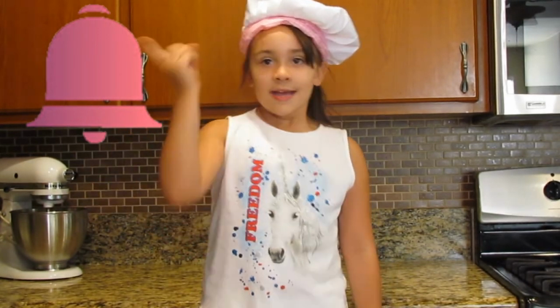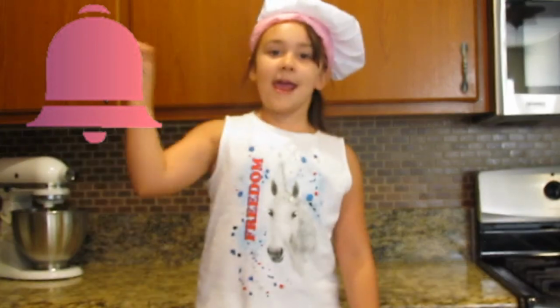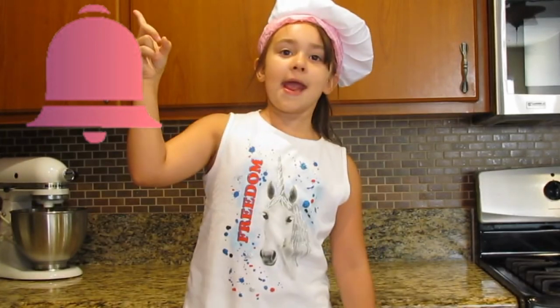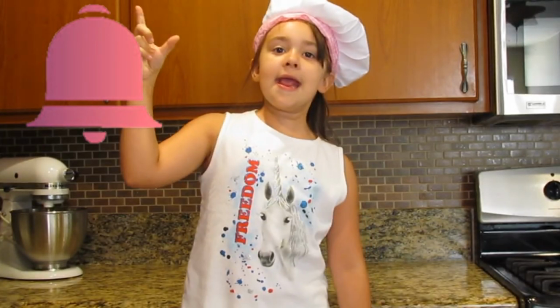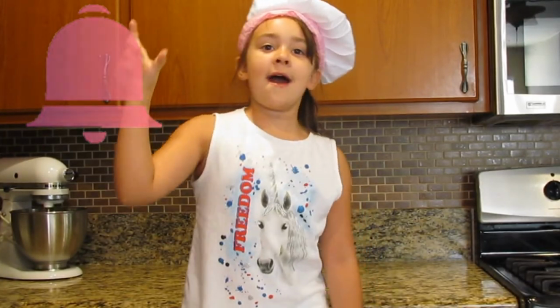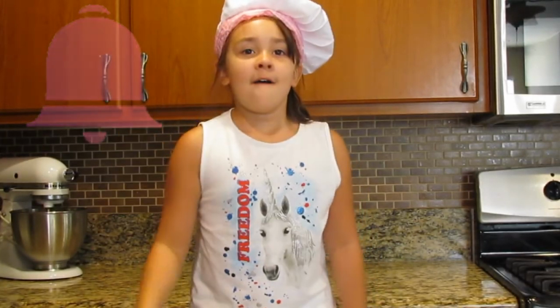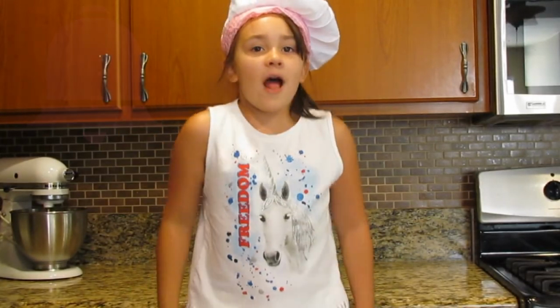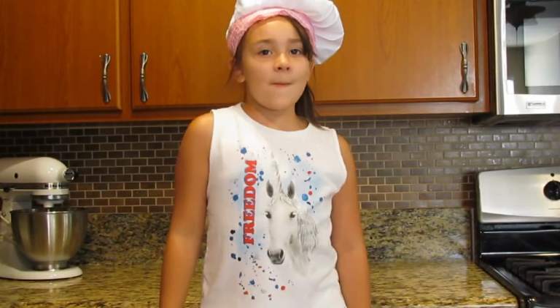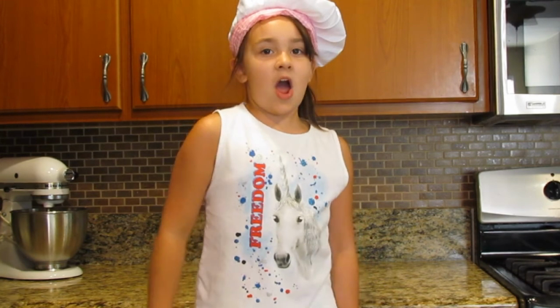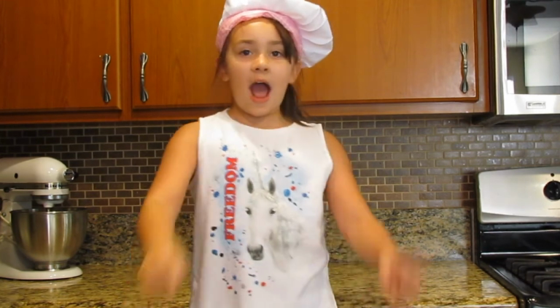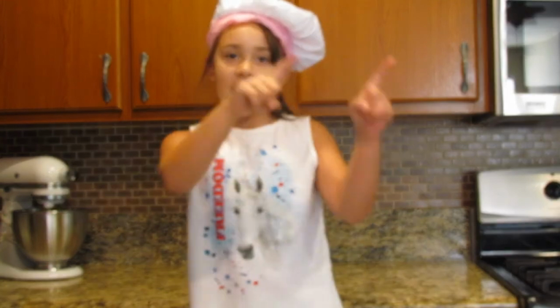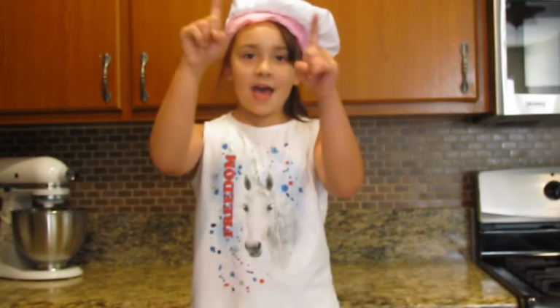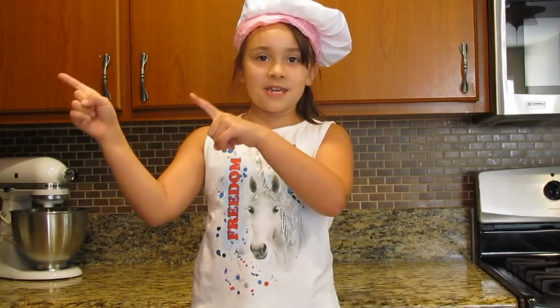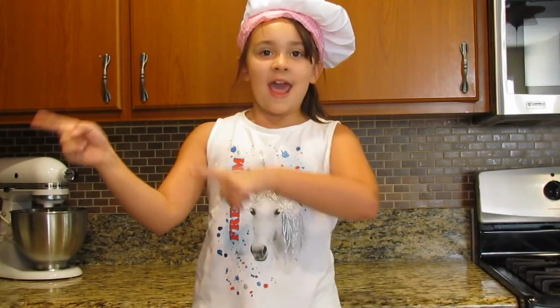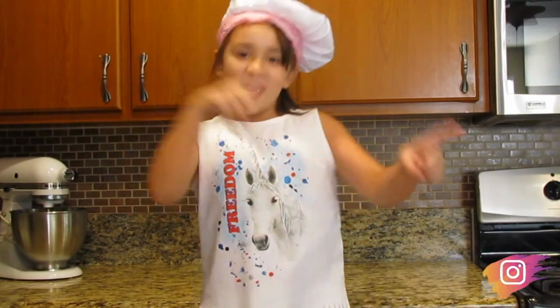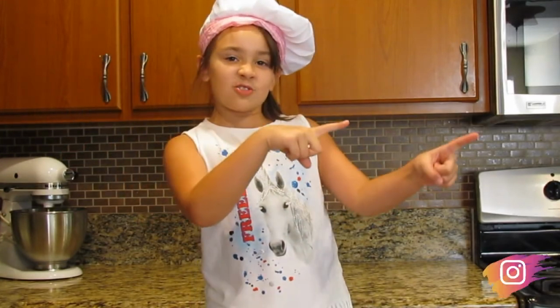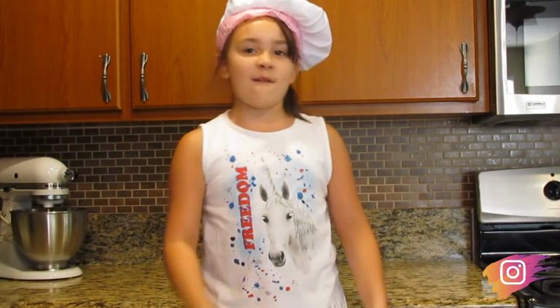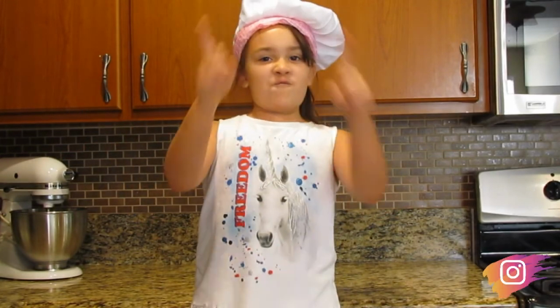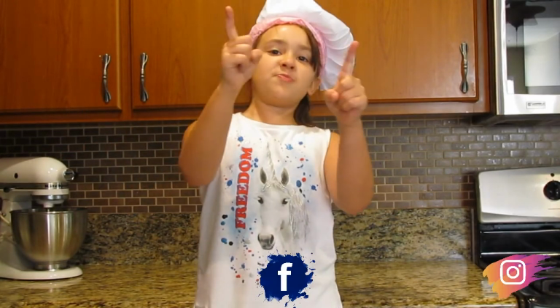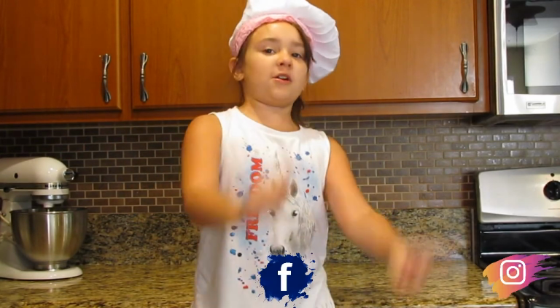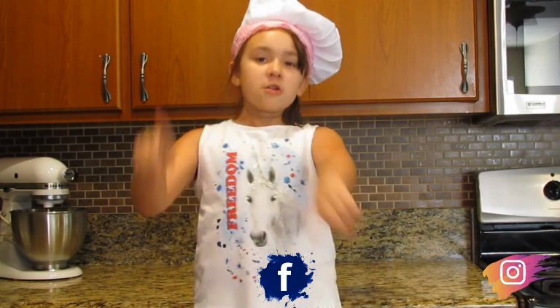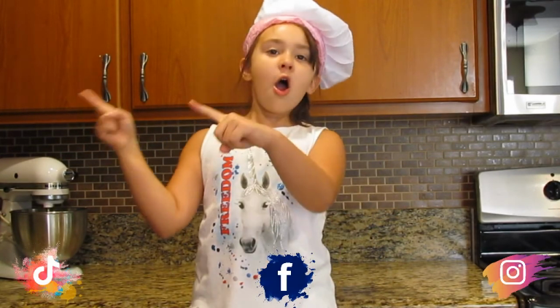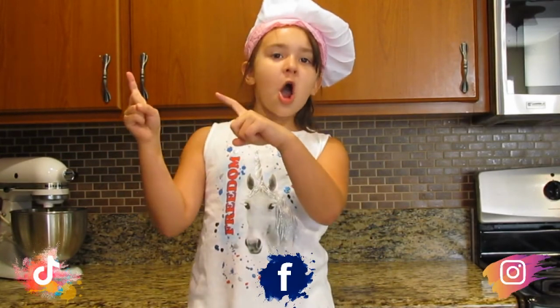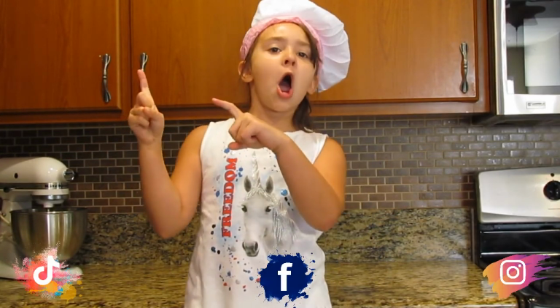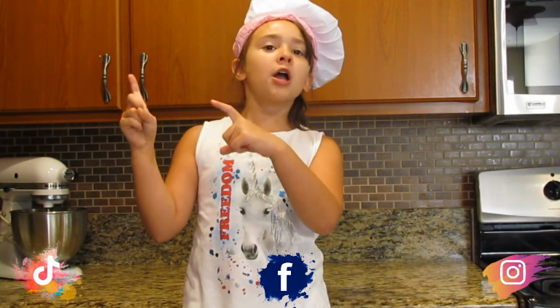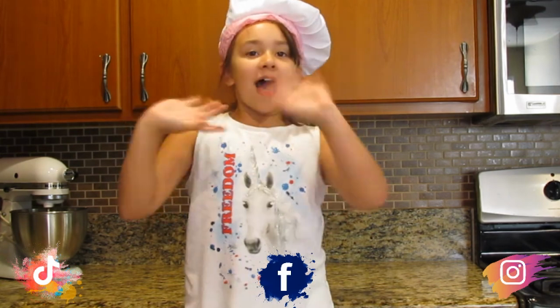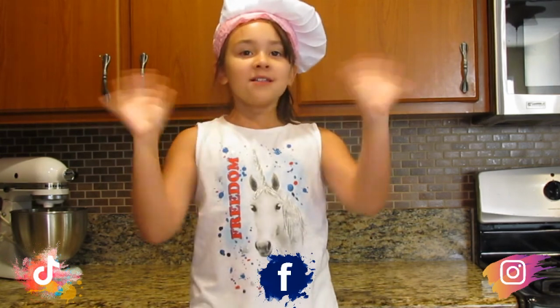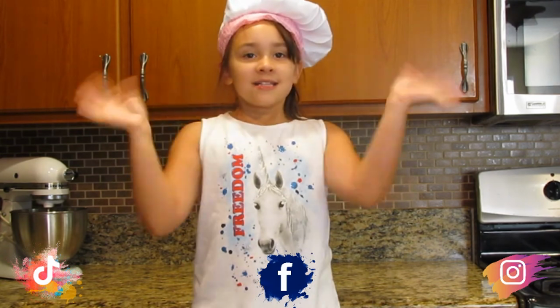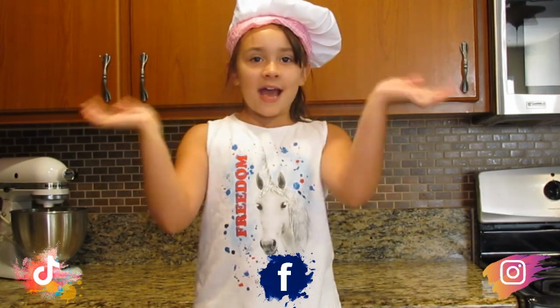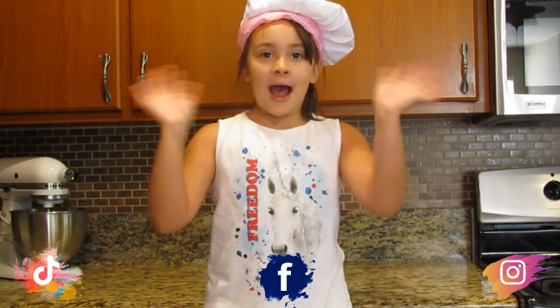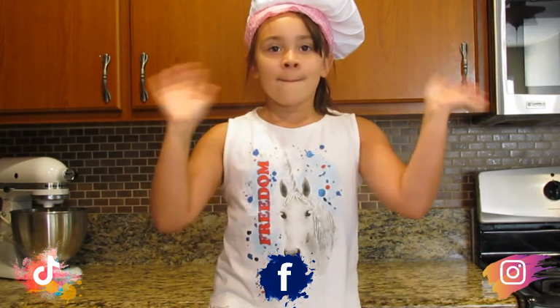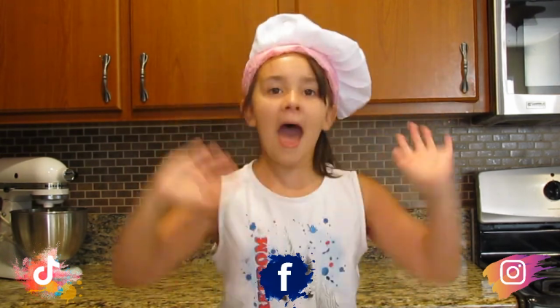Ding! Follow me on Instagram, Facebook, and TikTok! Adios! See you next time! Bye!